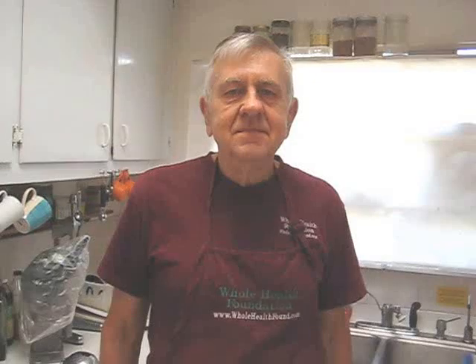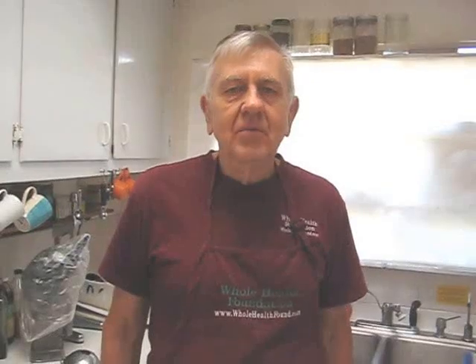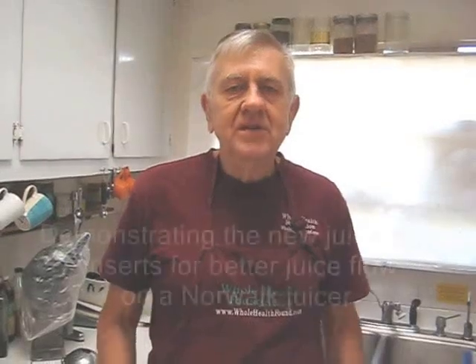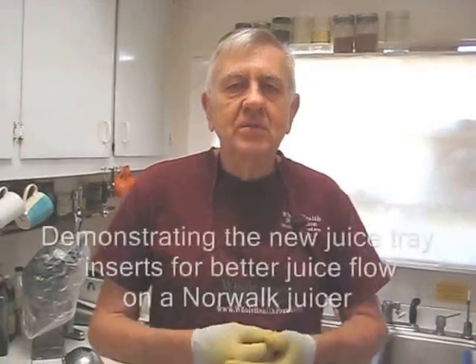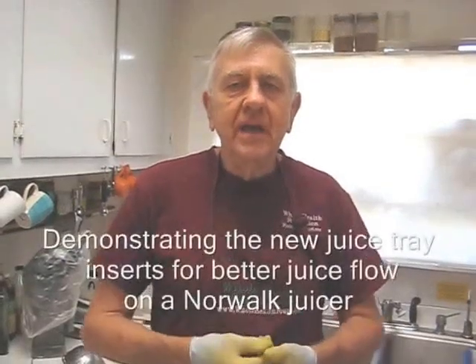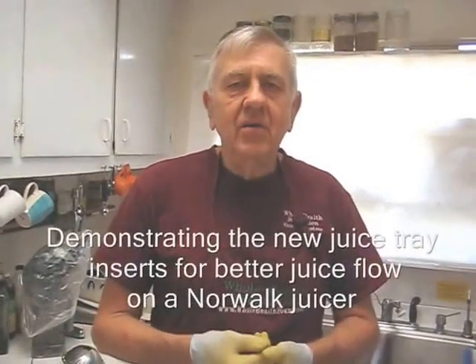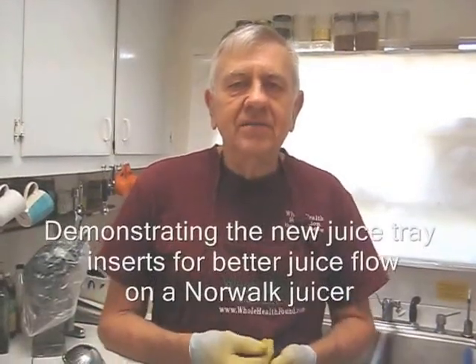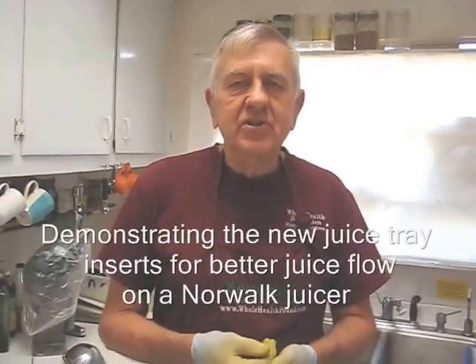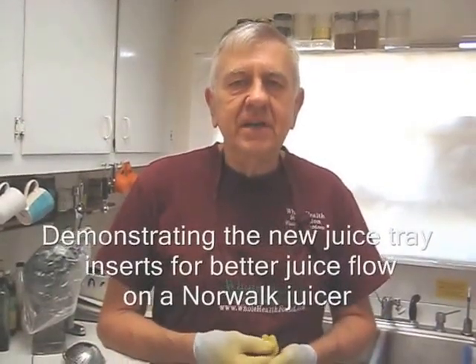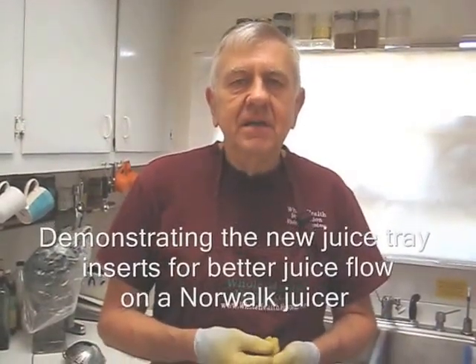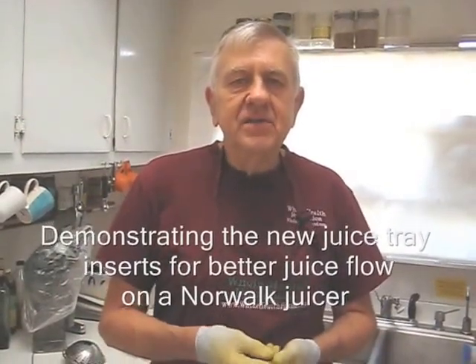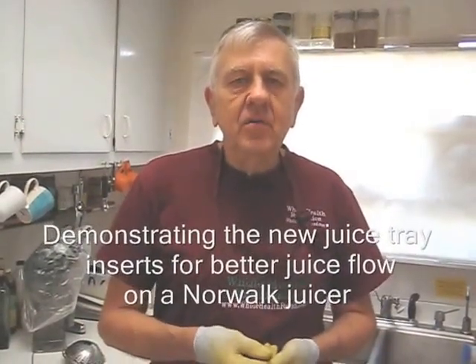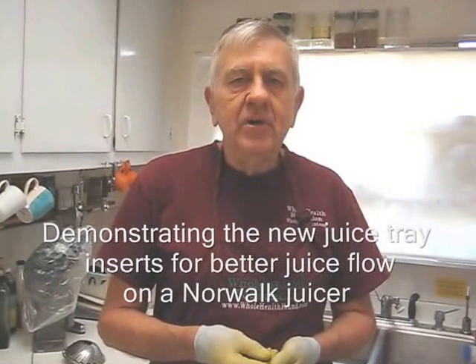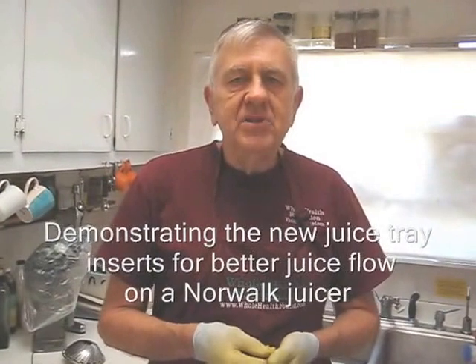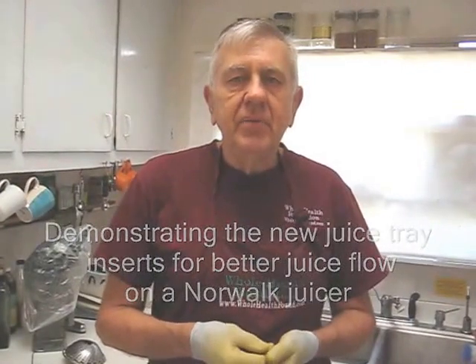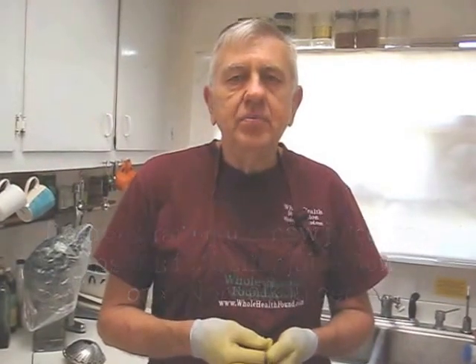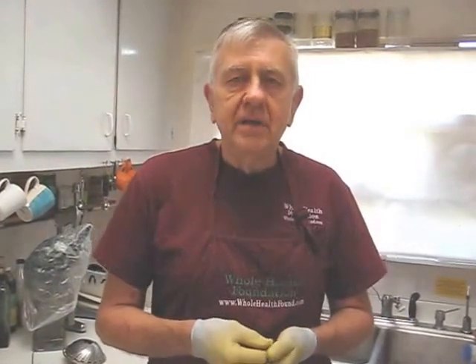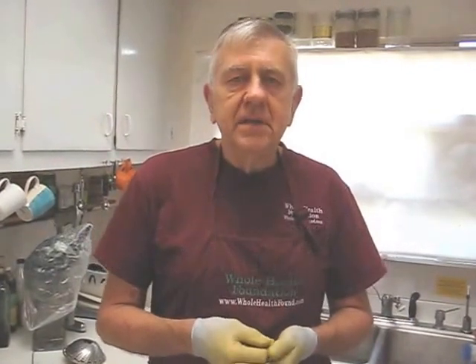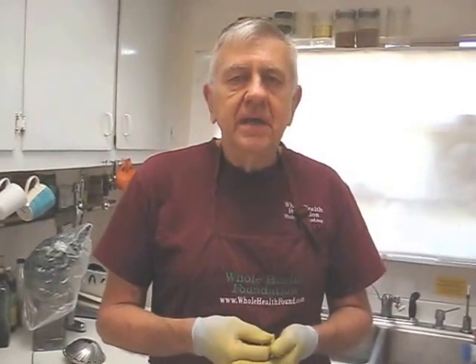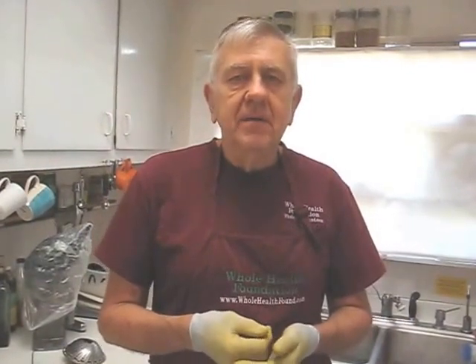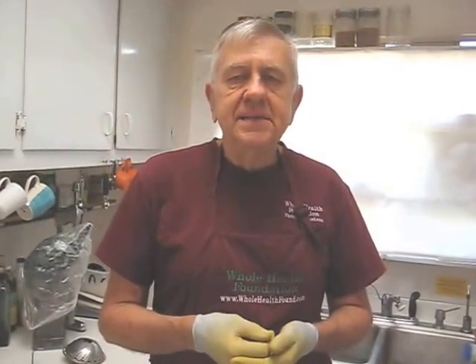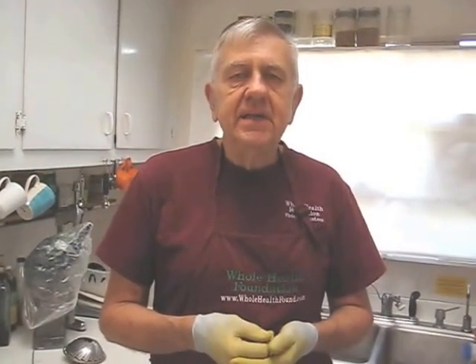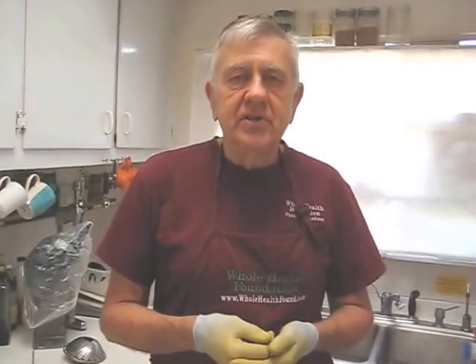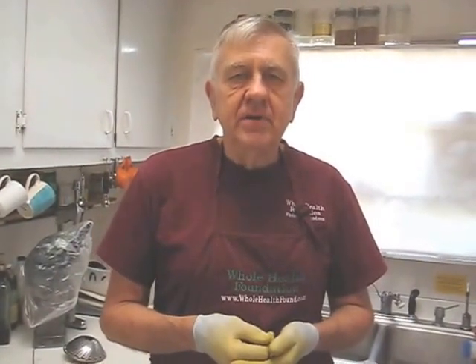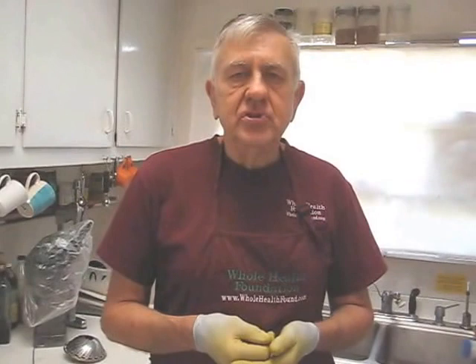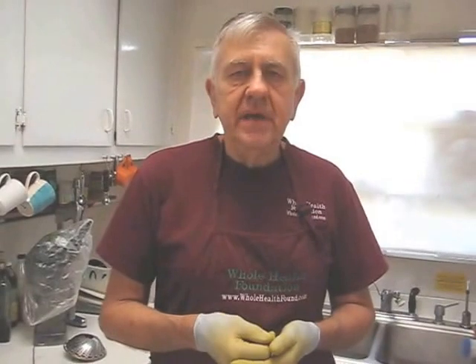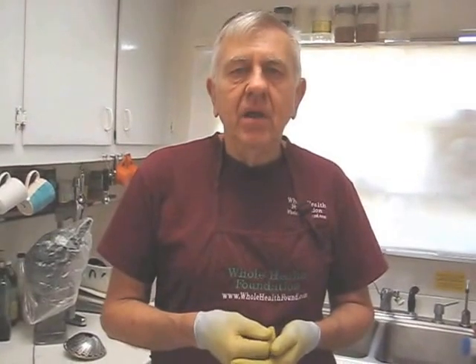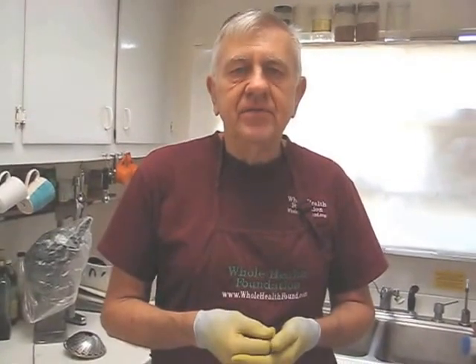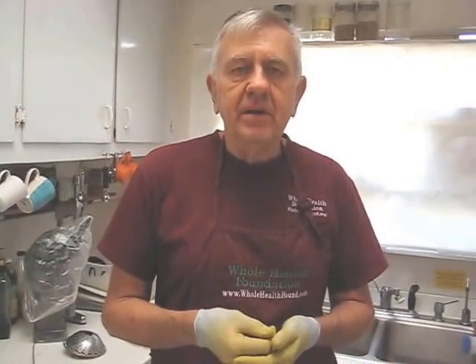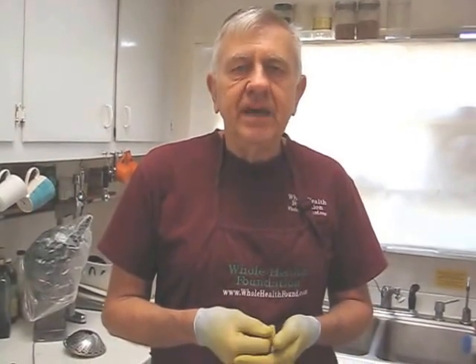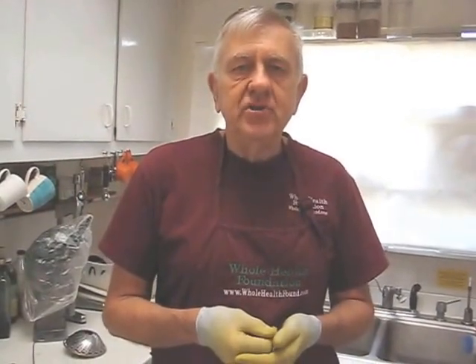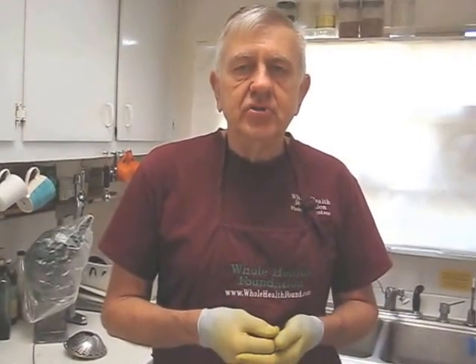Hello my friends, William Poloniak here at Whole Health Foundation again. In this video I'm going to demonstrate a brand new product: a plastic insert for the juice tray cloths for better evacuation of juice.